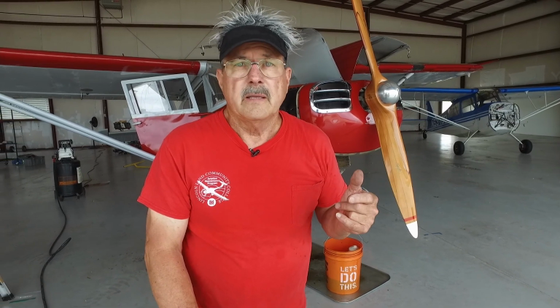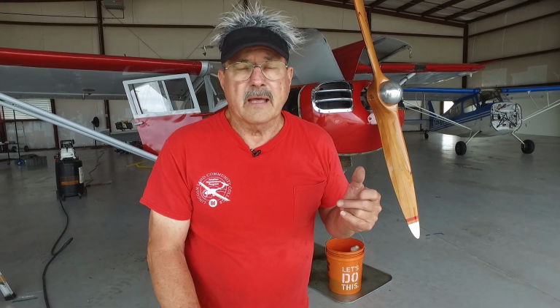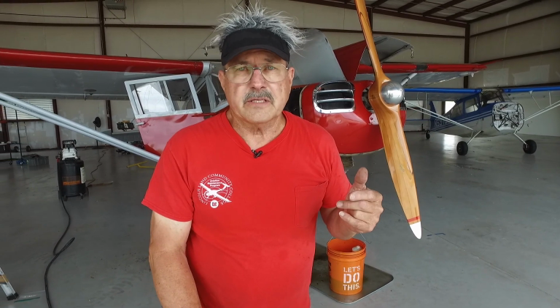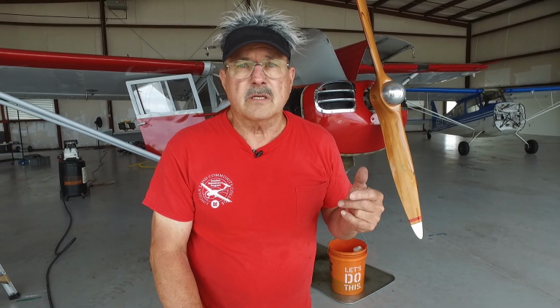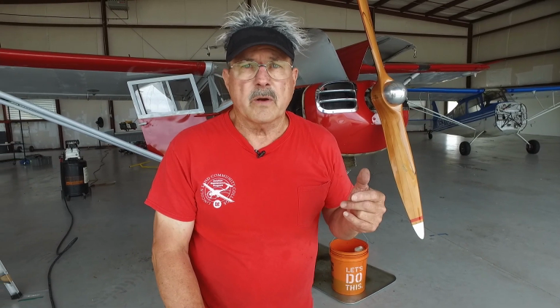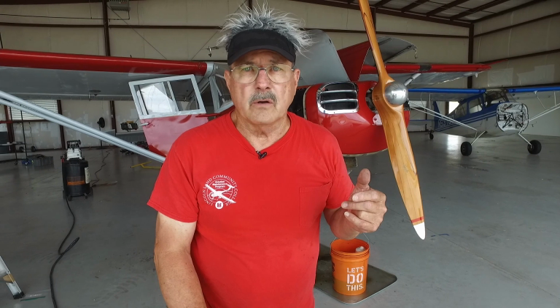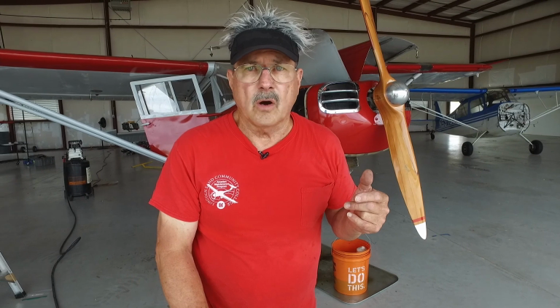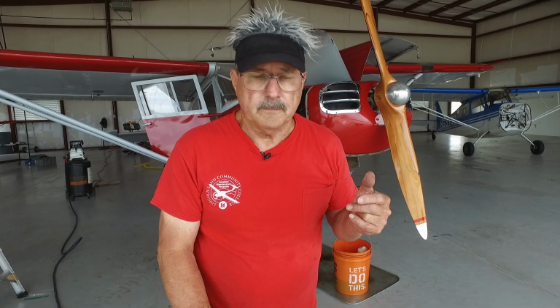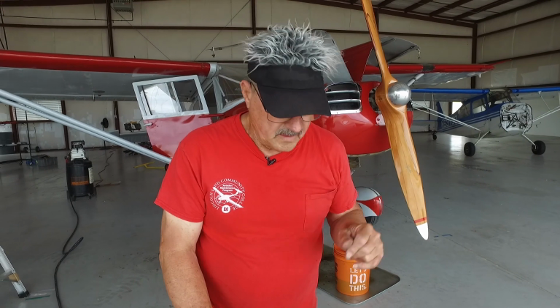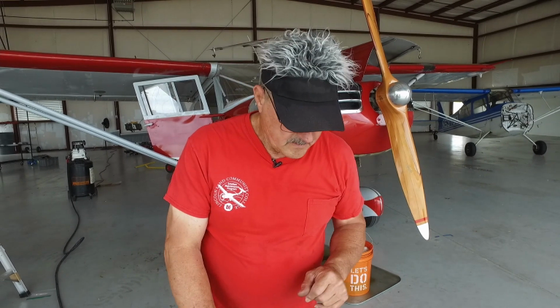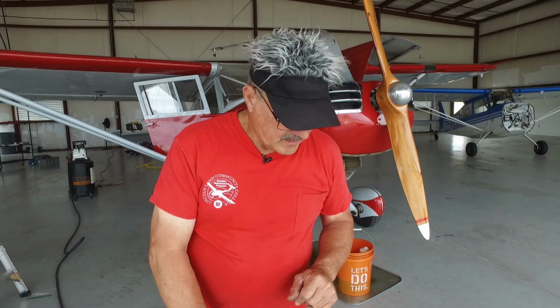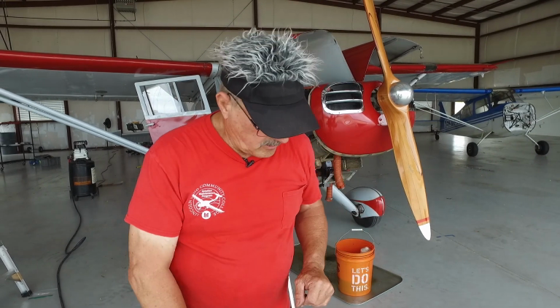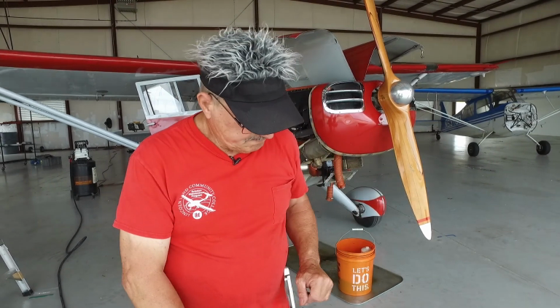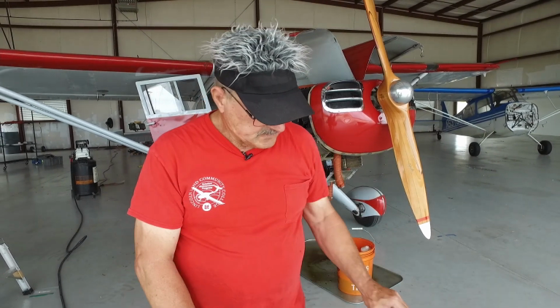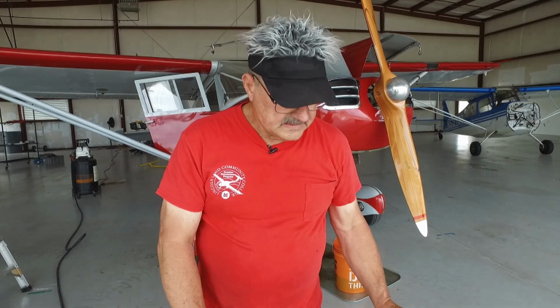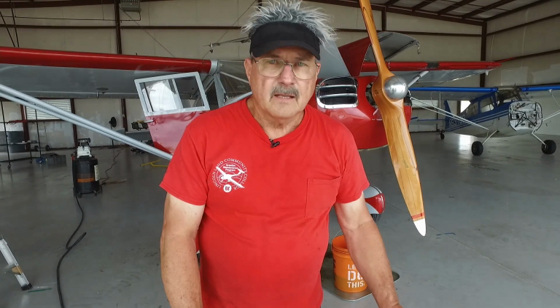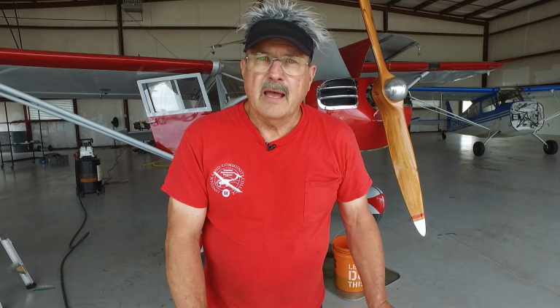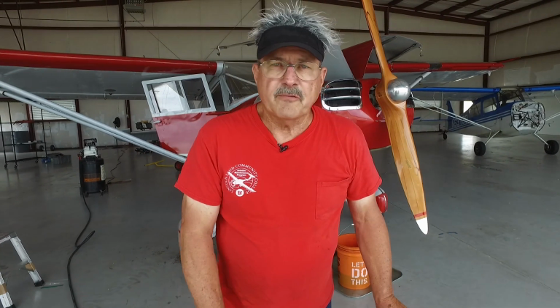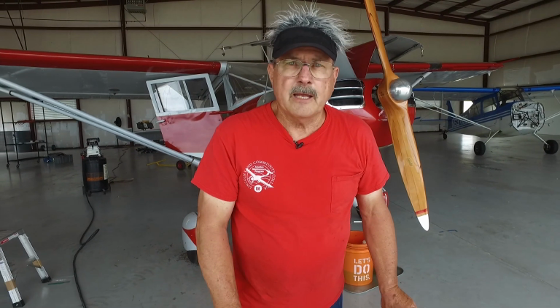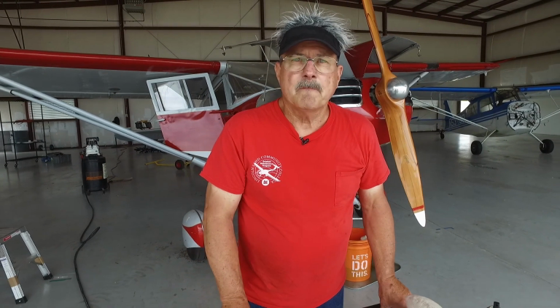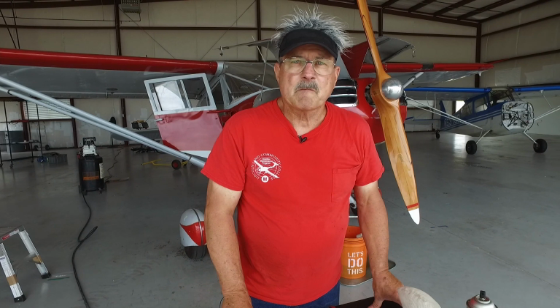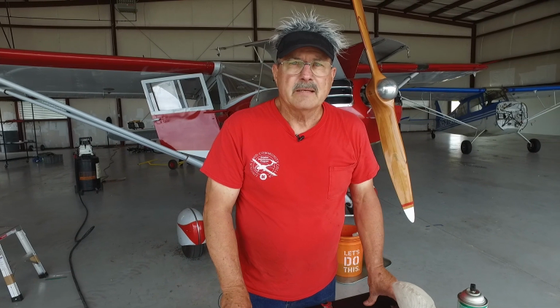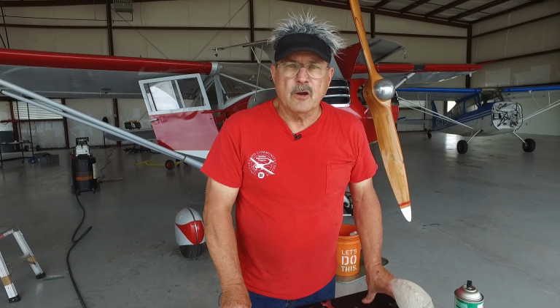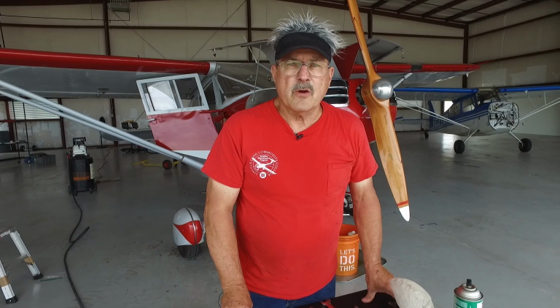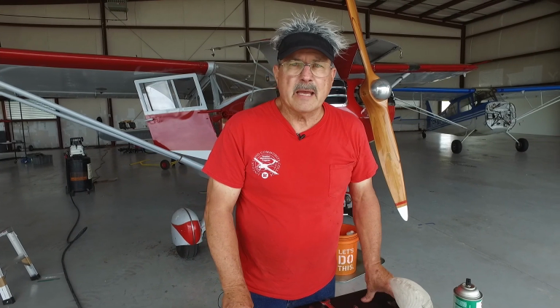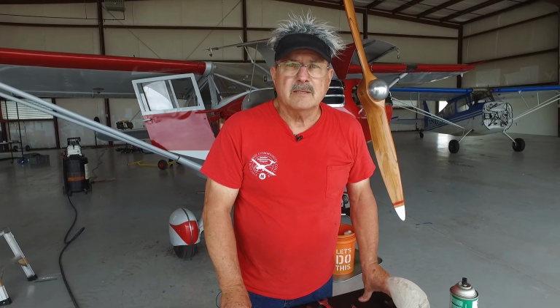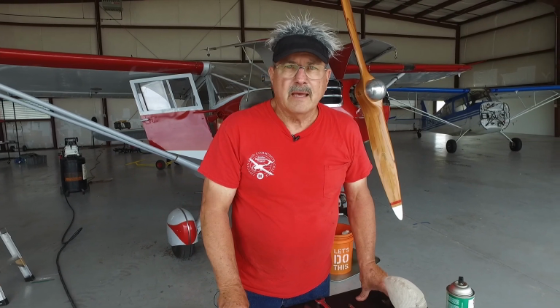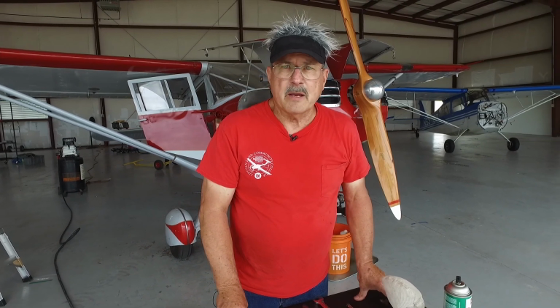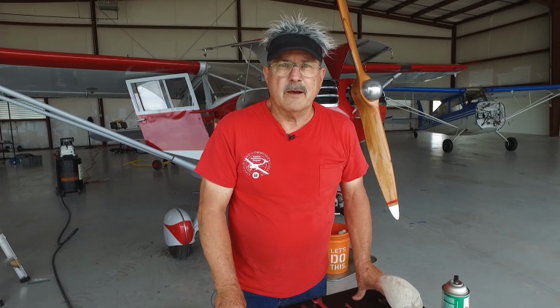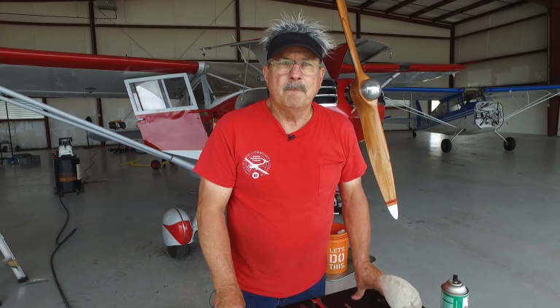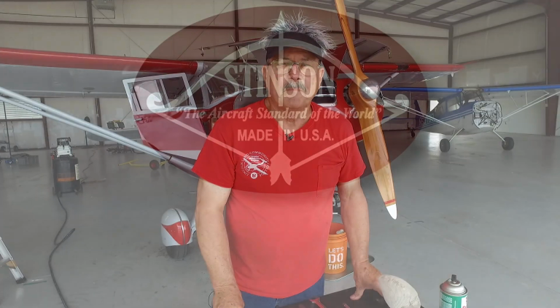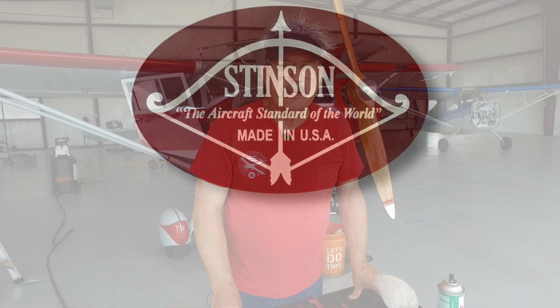You'll have to send it somewhere and get it overhauled. So happy flying. Take care of your airplanes, and I'm here to help. Thank you.